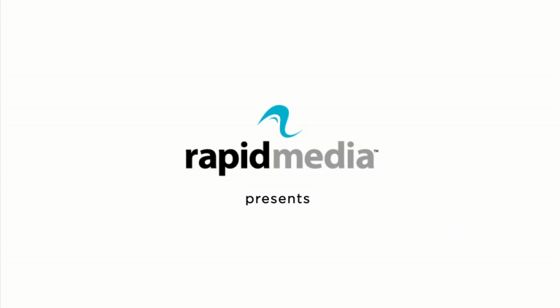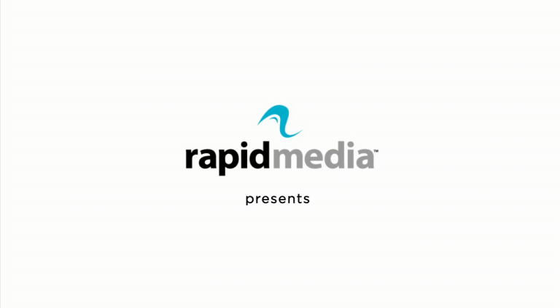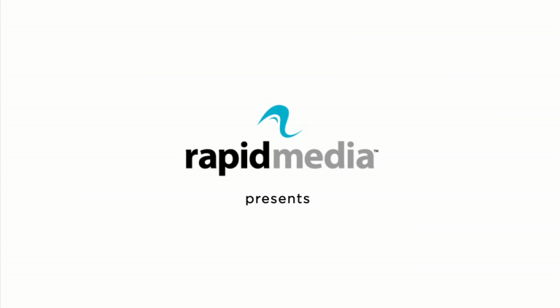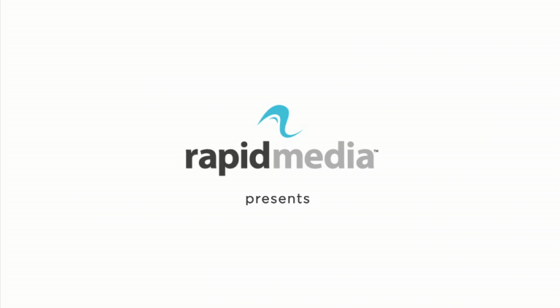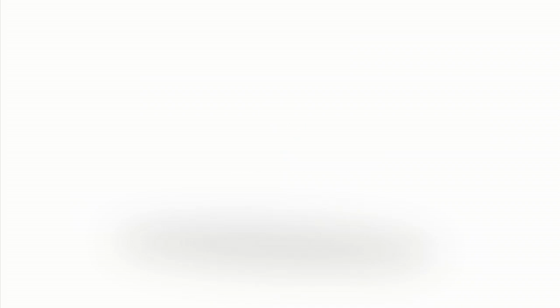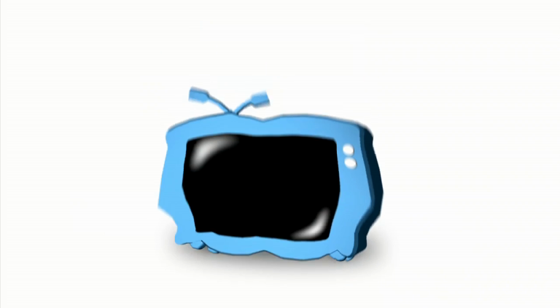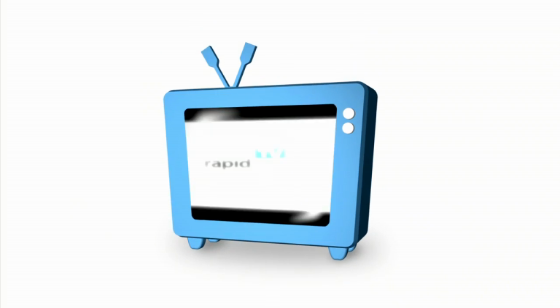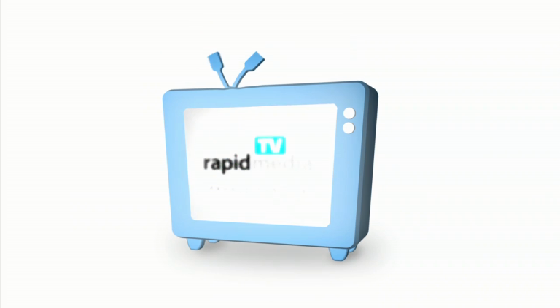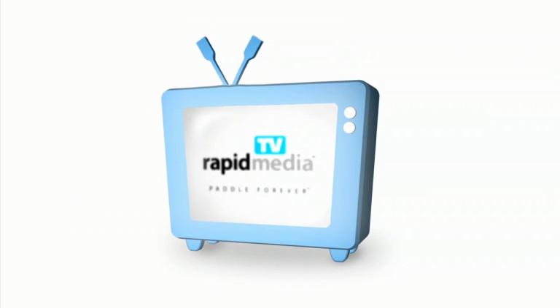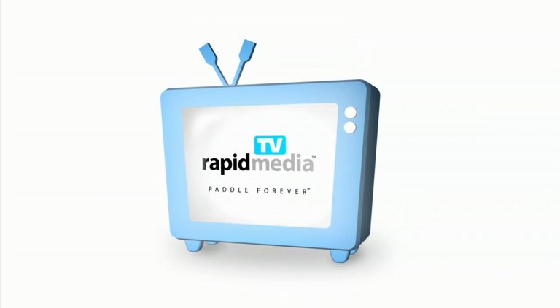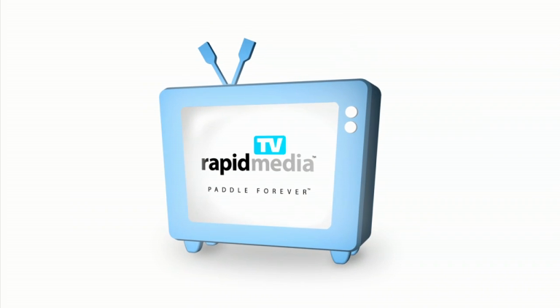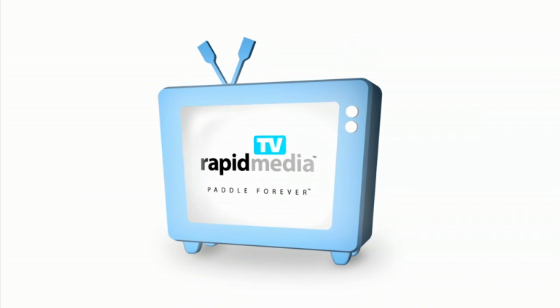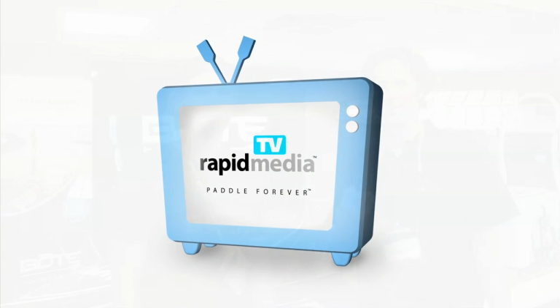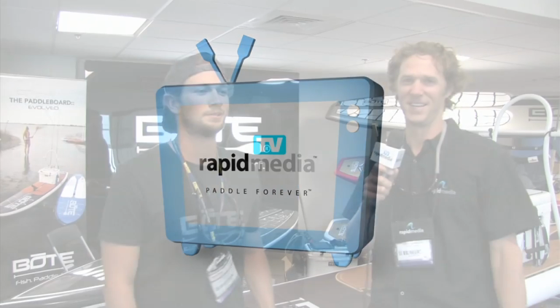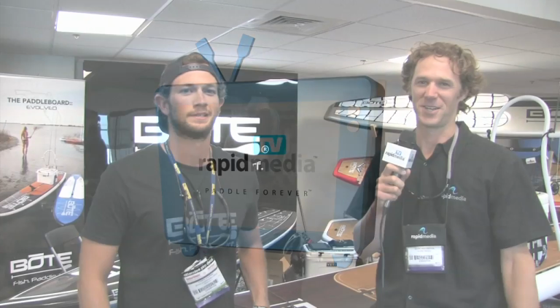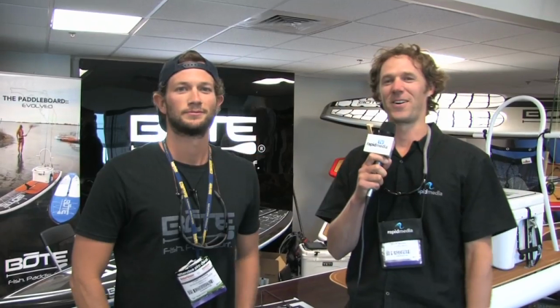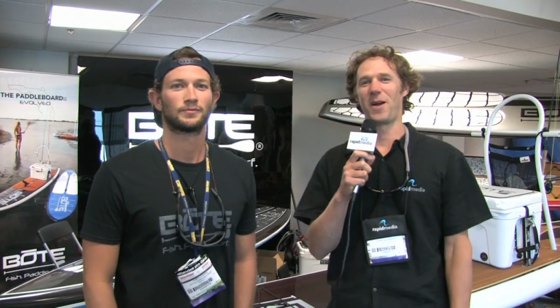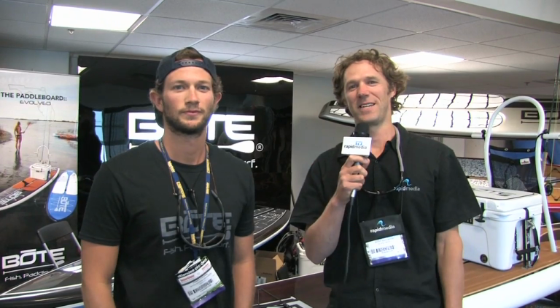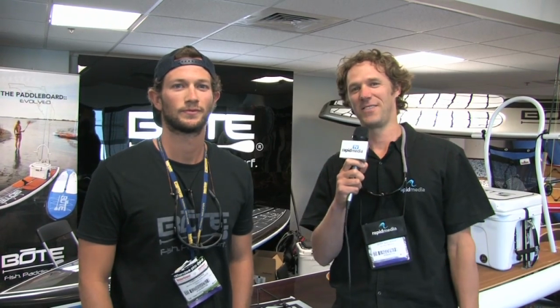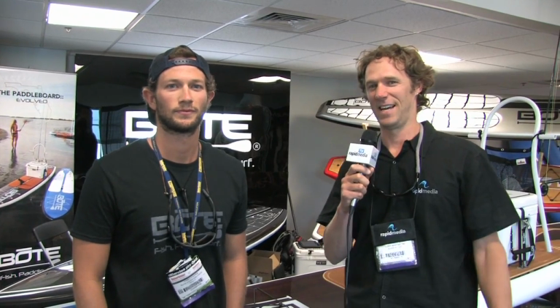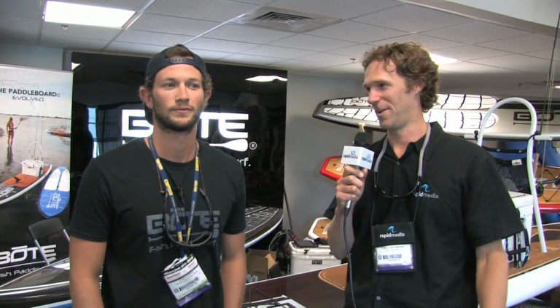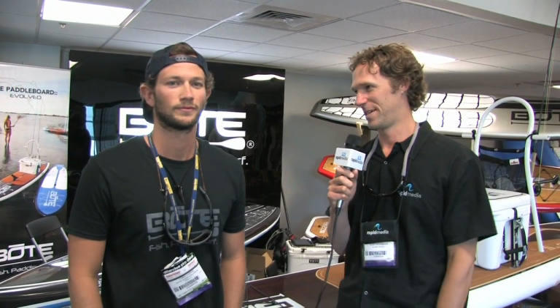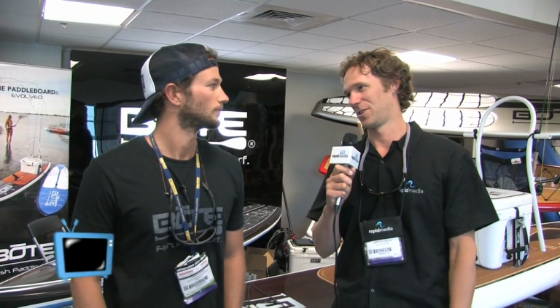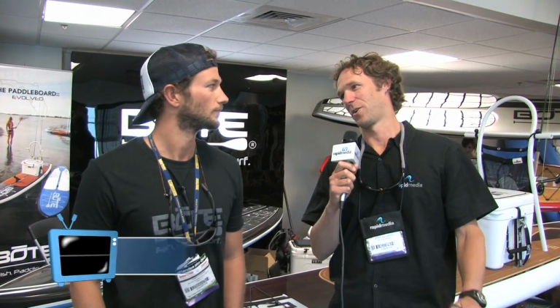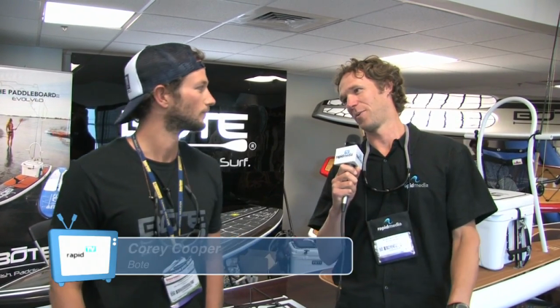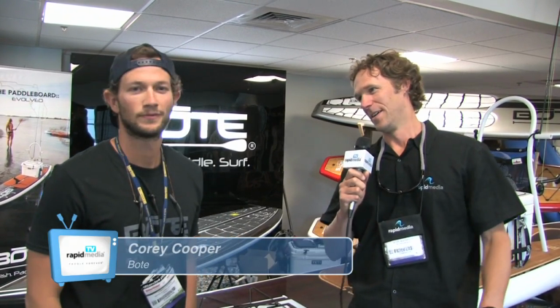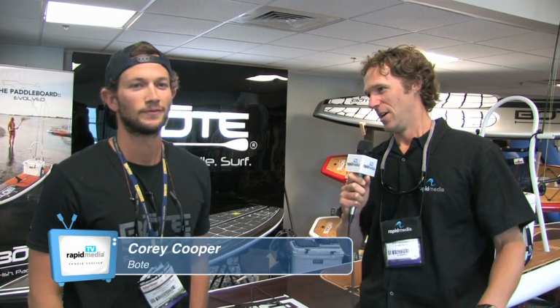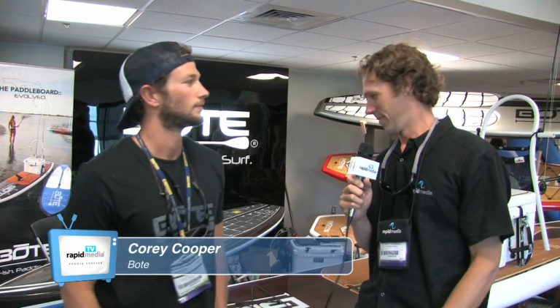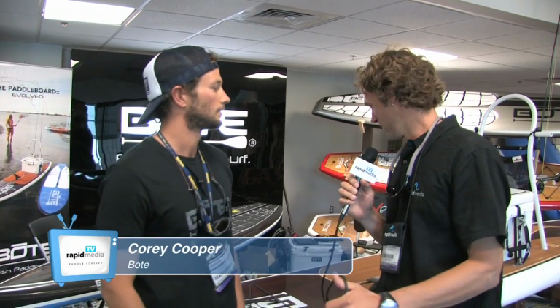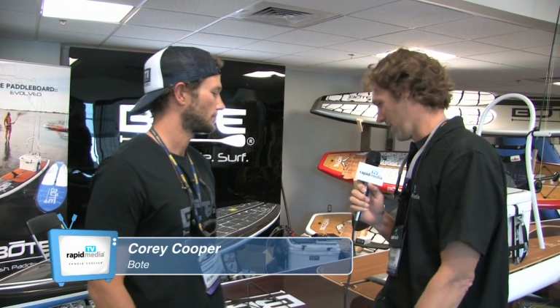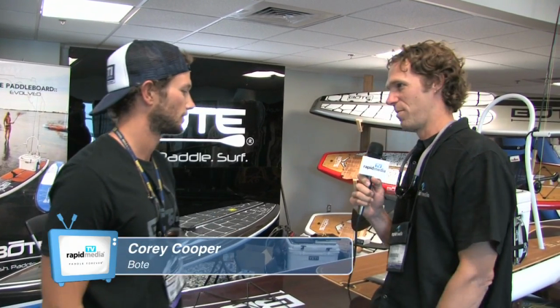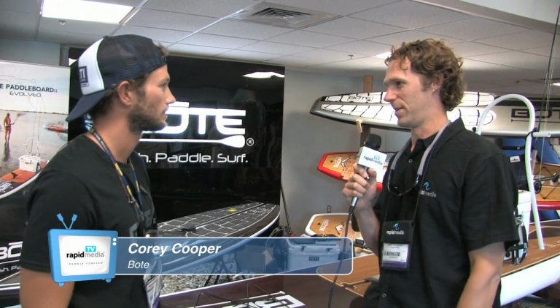Rapid Media Presents. Rapid Media TV. Scott McGregor here with Rapid Media TV and I'm at the Outdoor Retailer Show with Corey Cooper. Corey, you started Boat Boards.